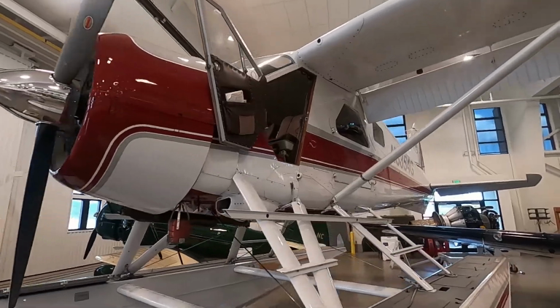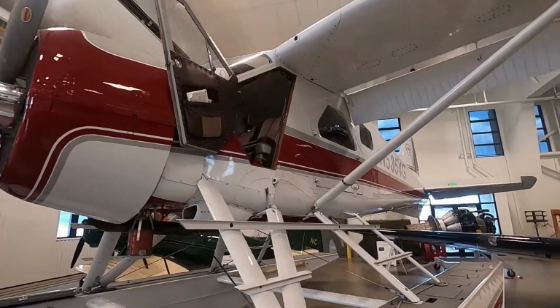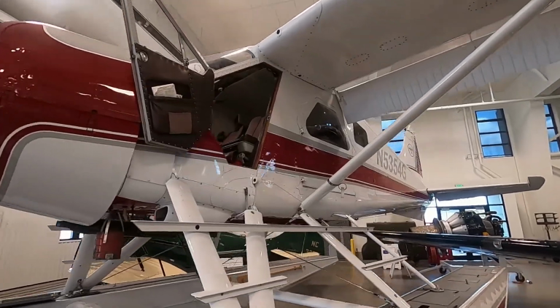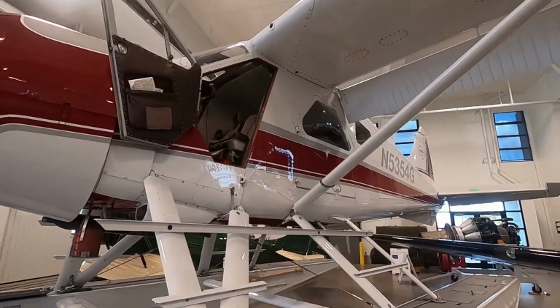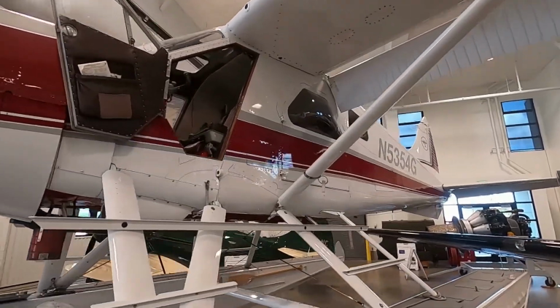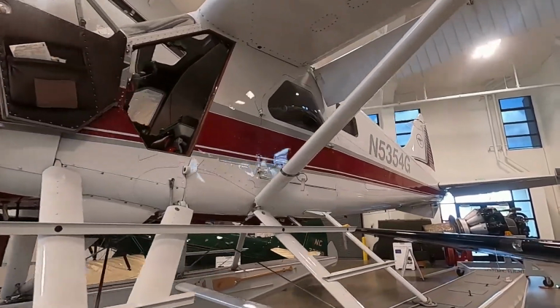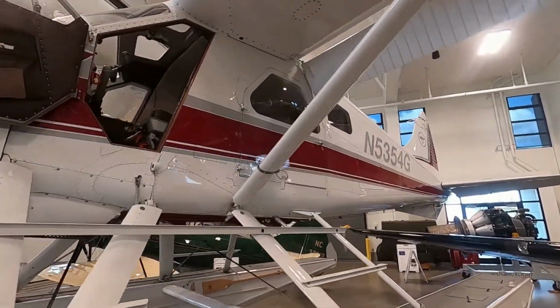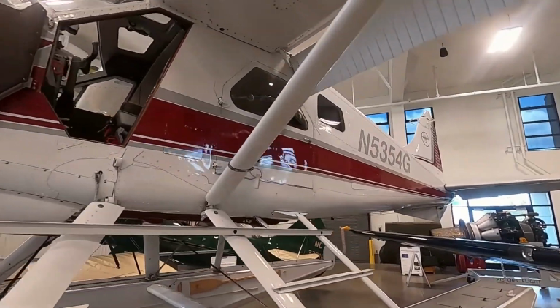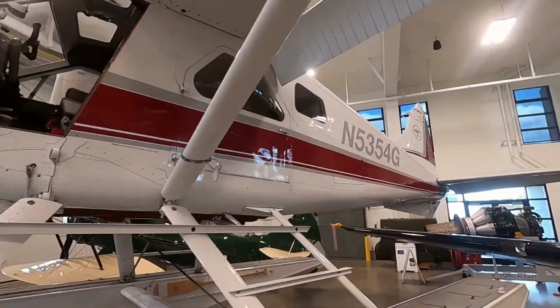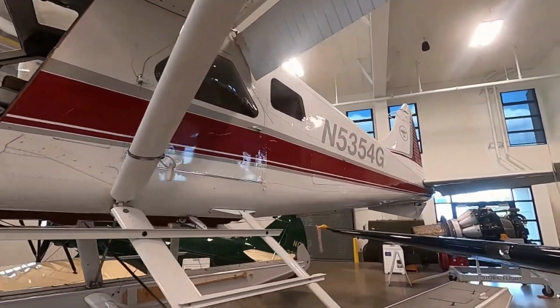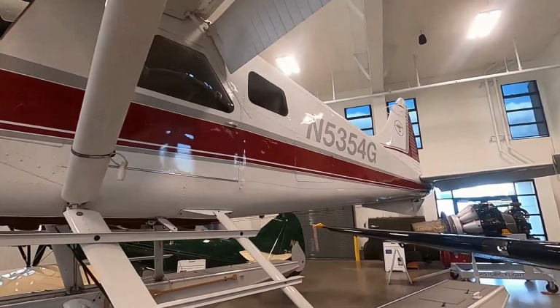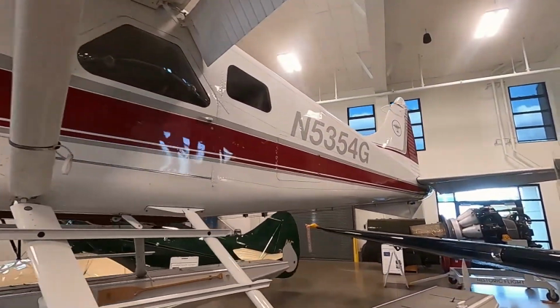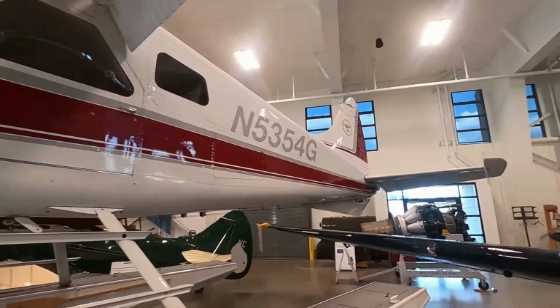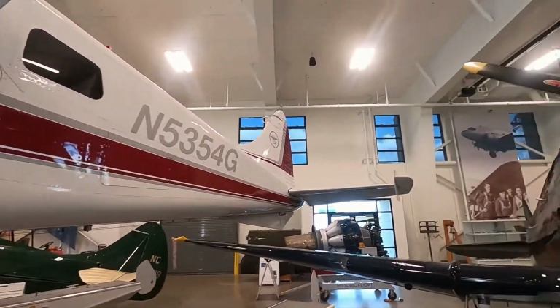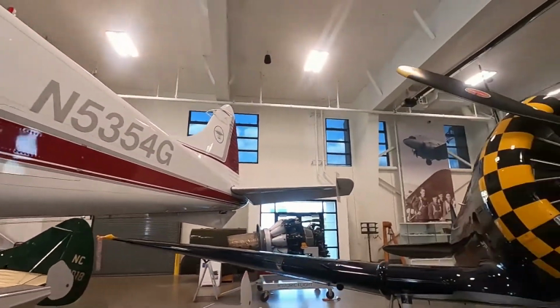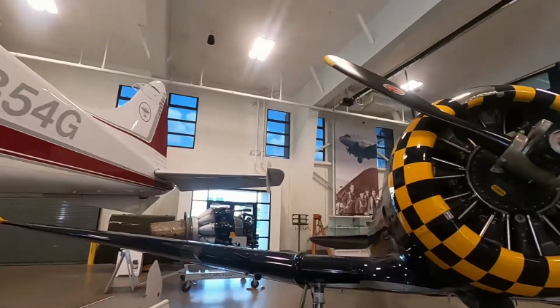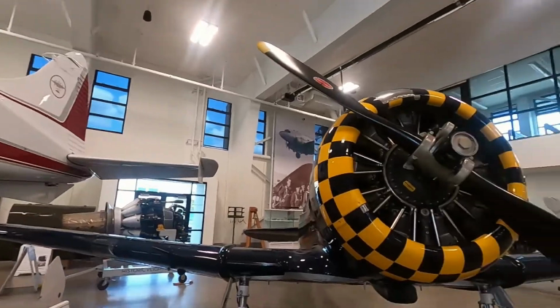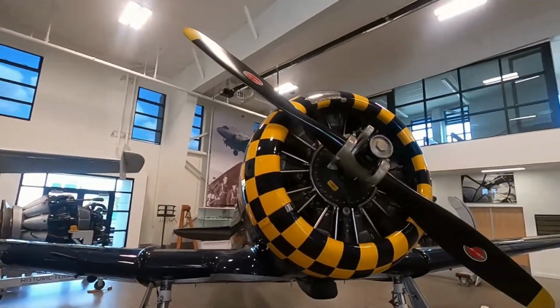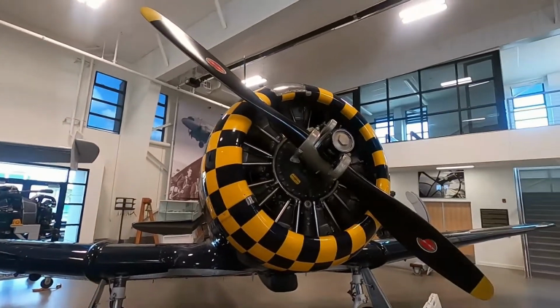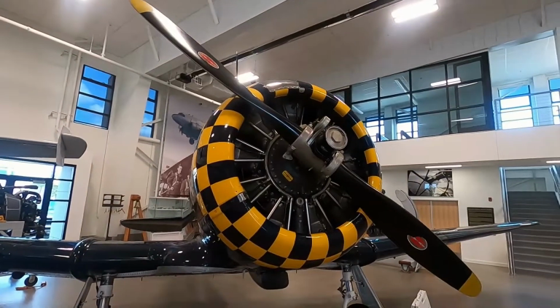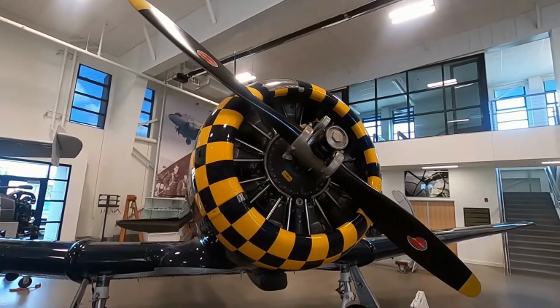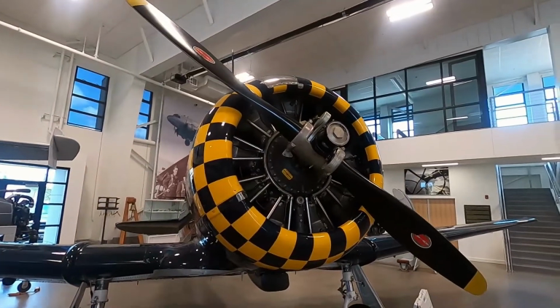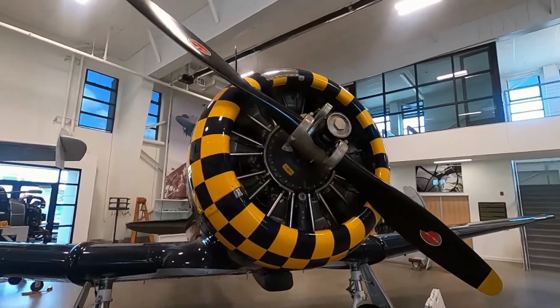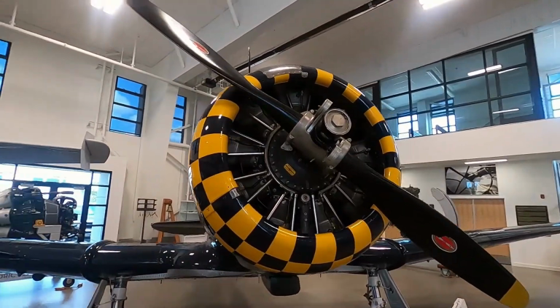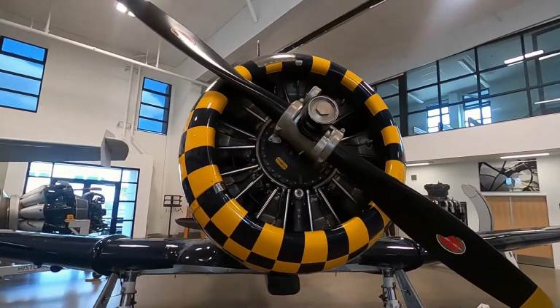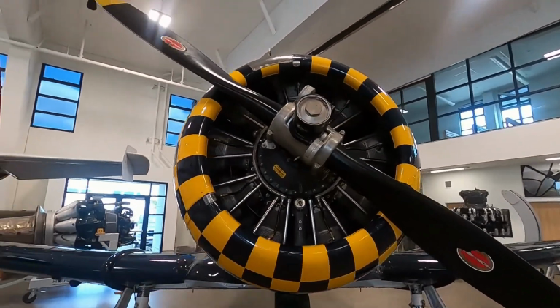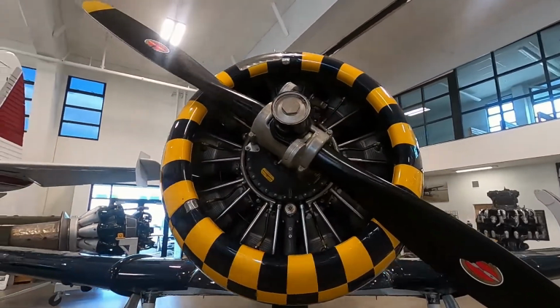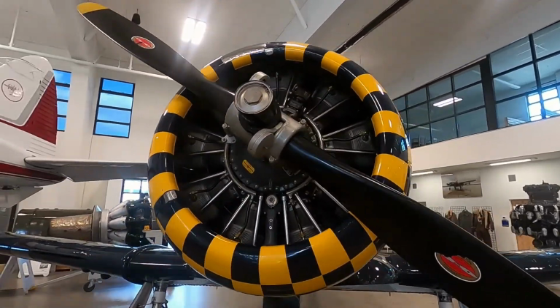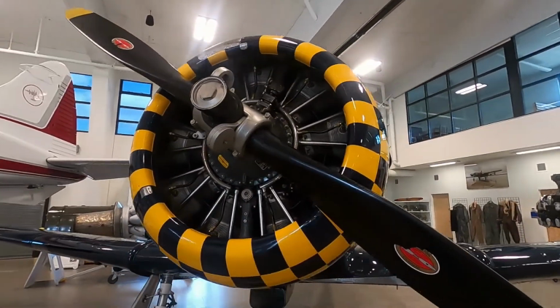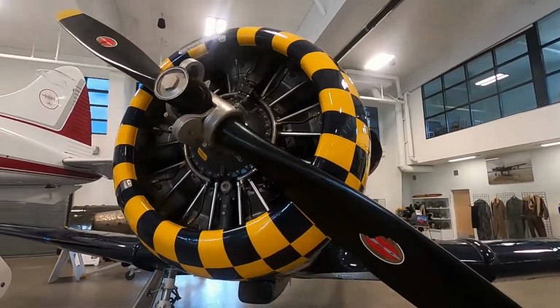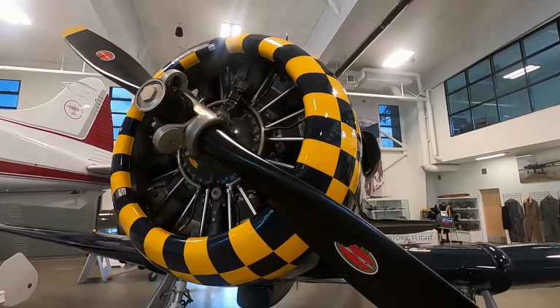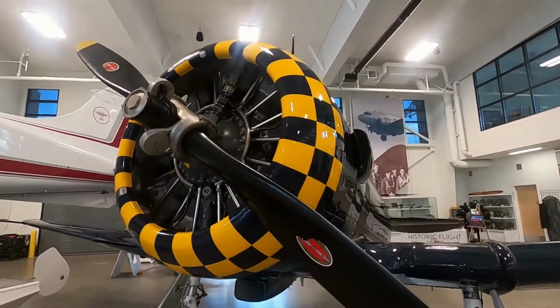A De Havilland Beaver float plane that served duty in Alaska. A T-6 Texan trainer, seen in a lot of air shows.